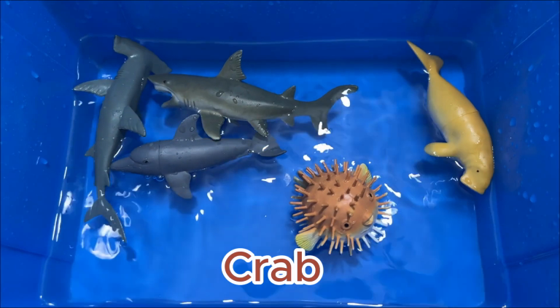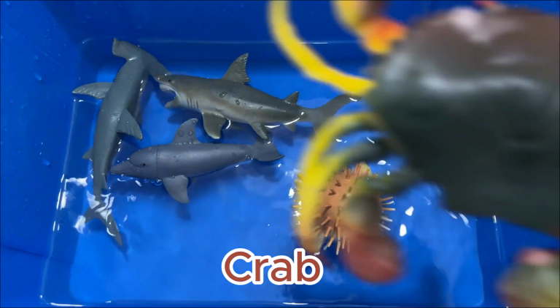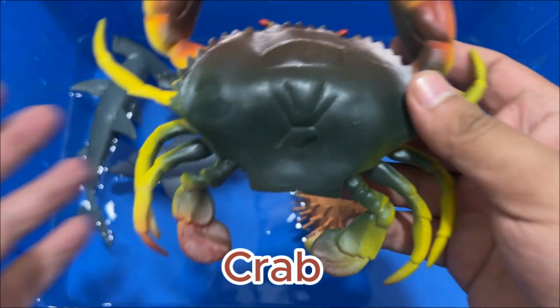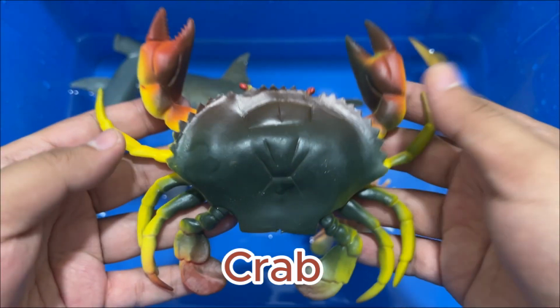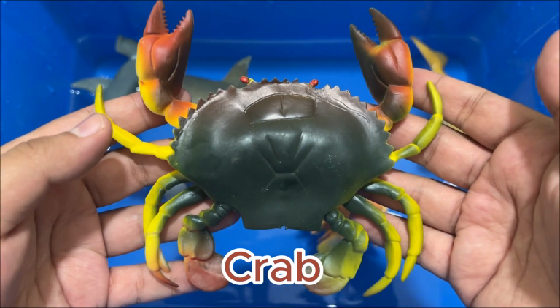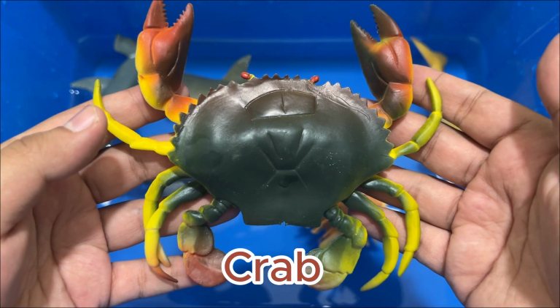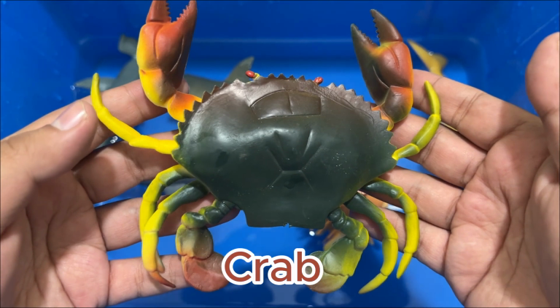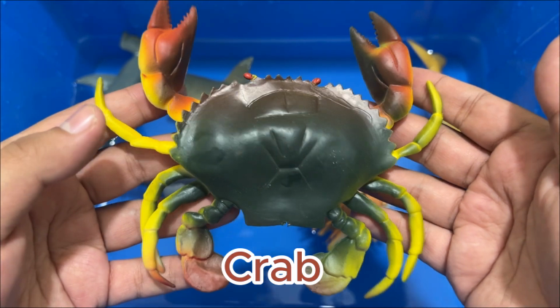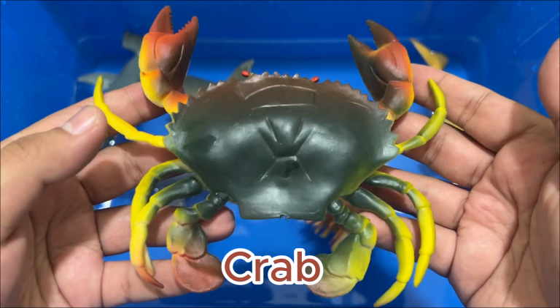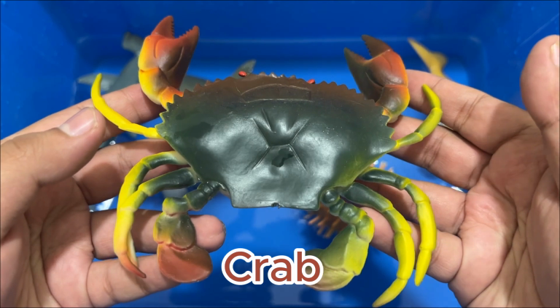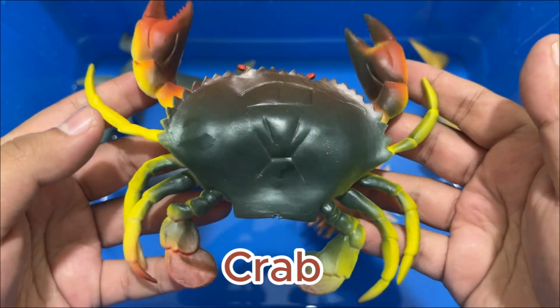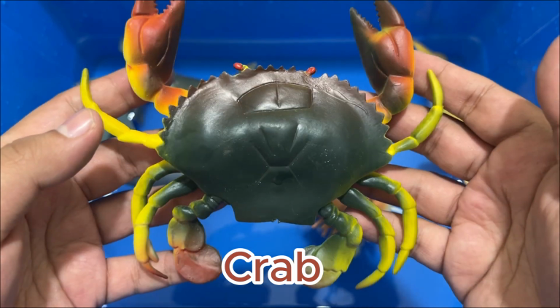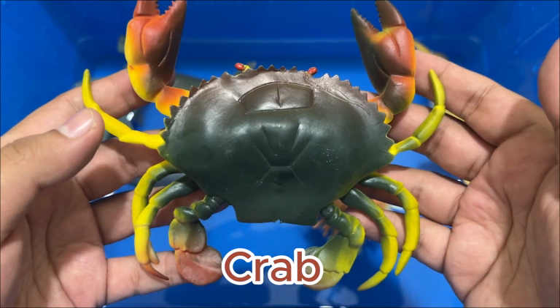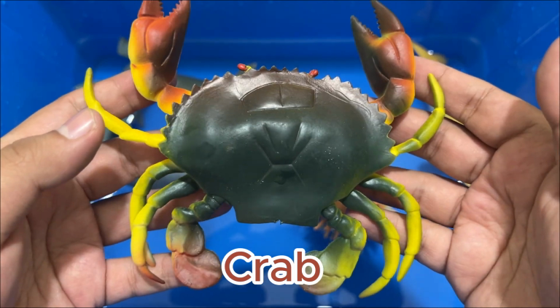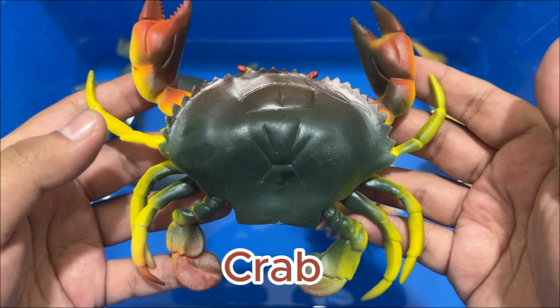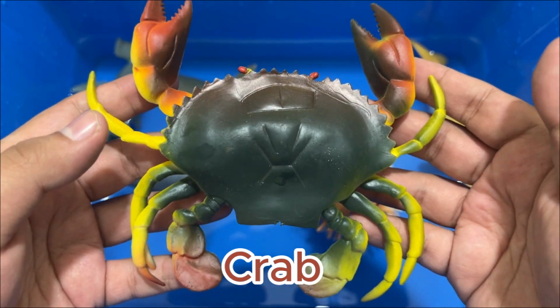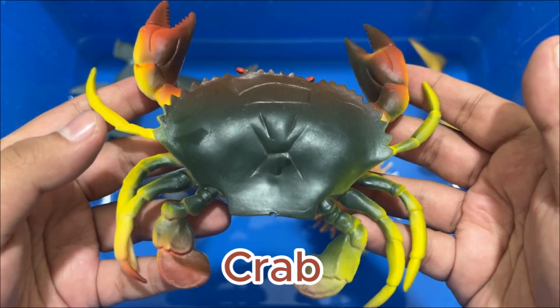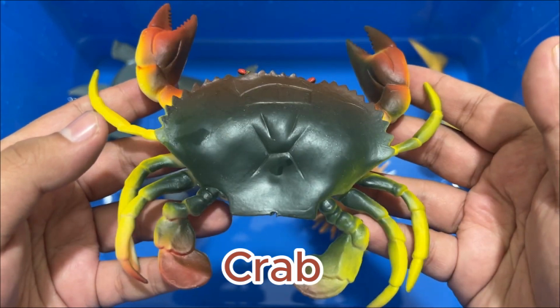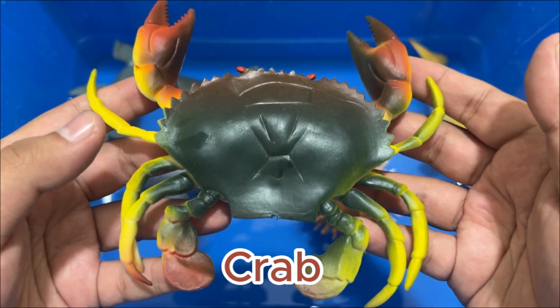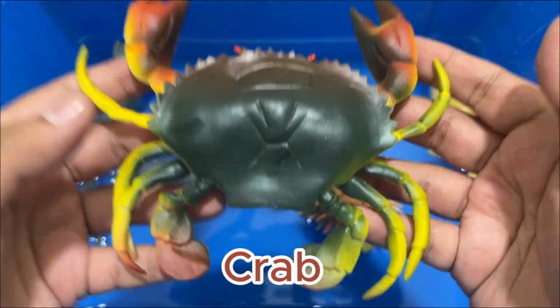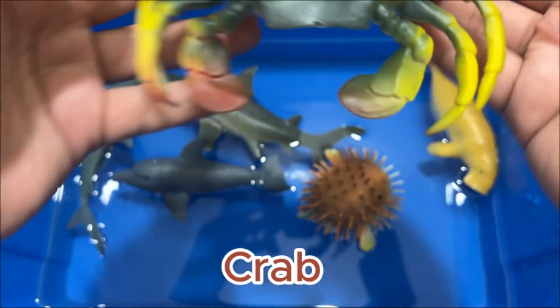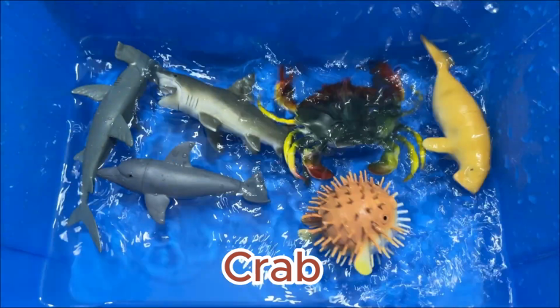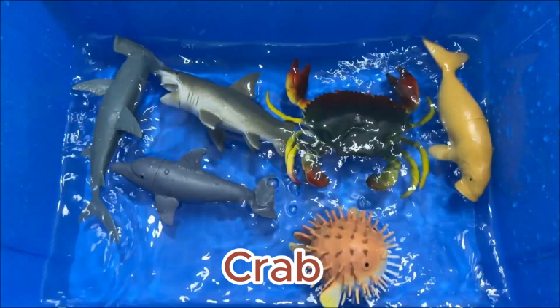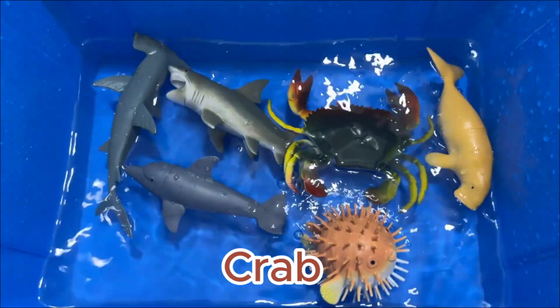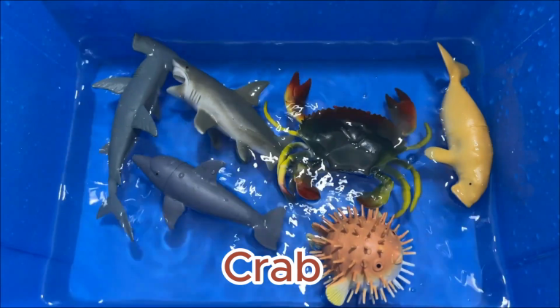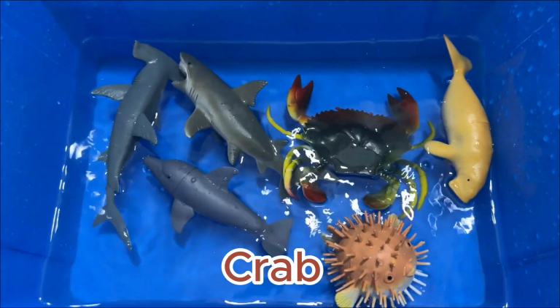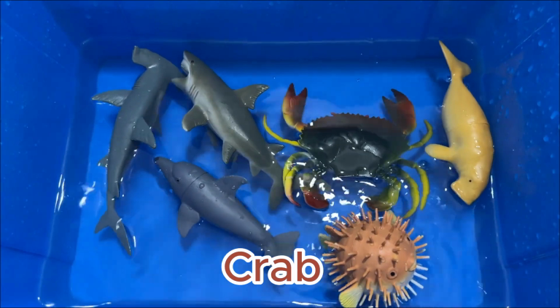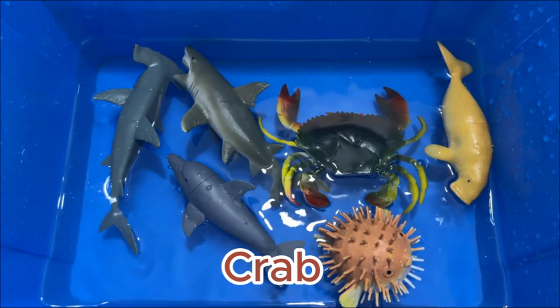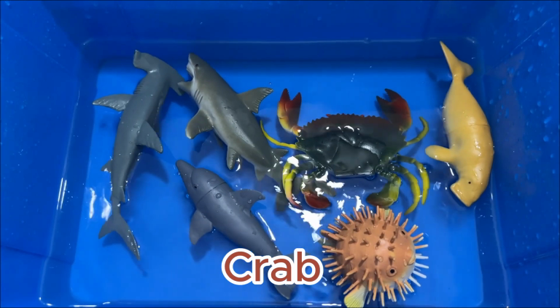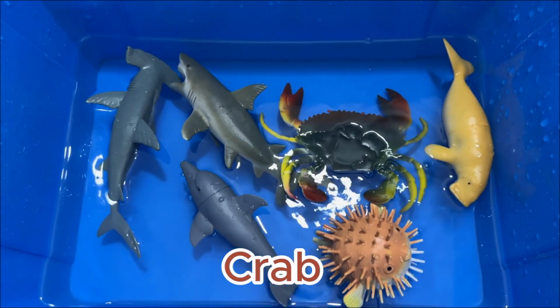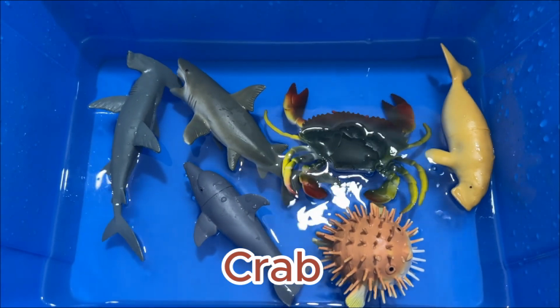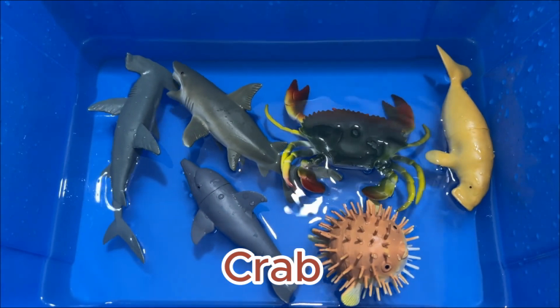Crabs are related to insects and spiders, but they have more legs than their creepy crawly cousins. Crabs have 10 legs, including their walking legs and their claws.